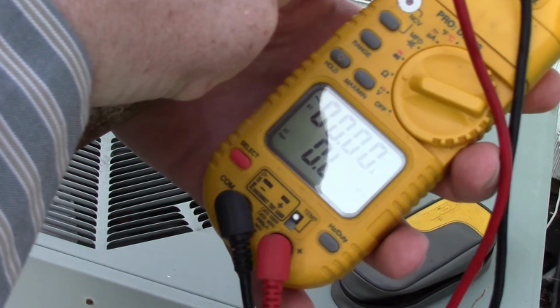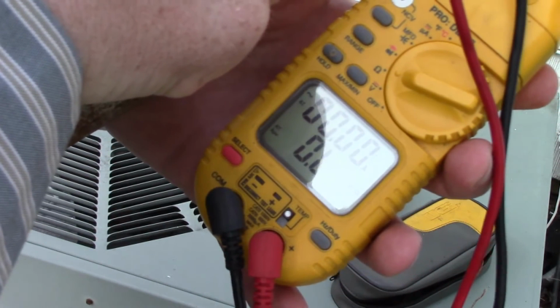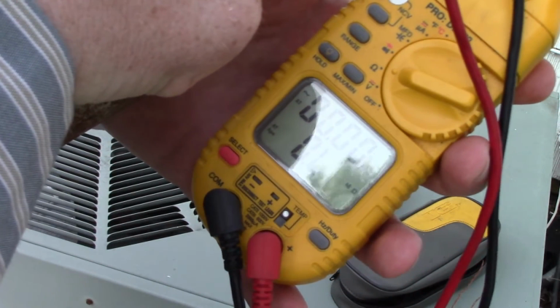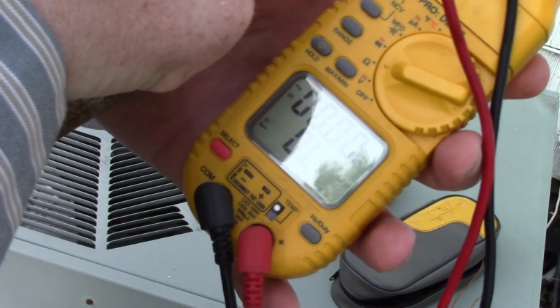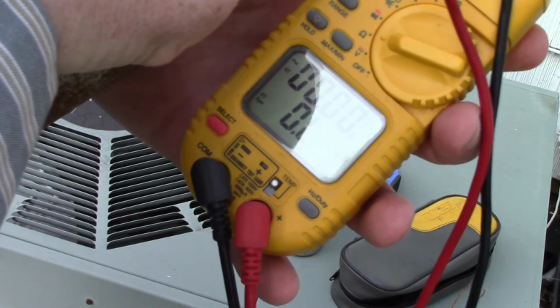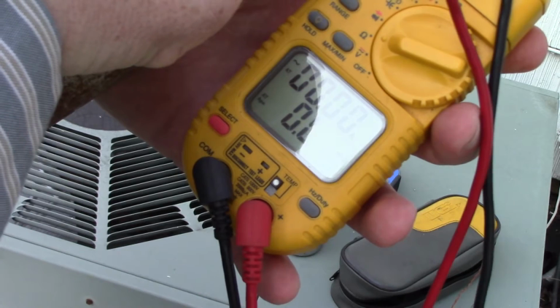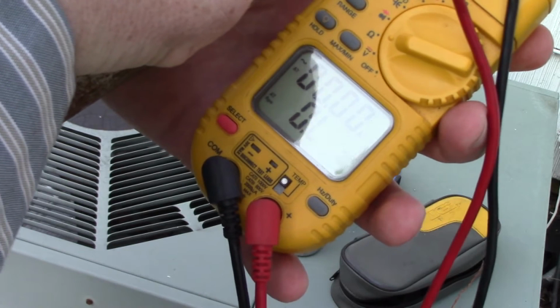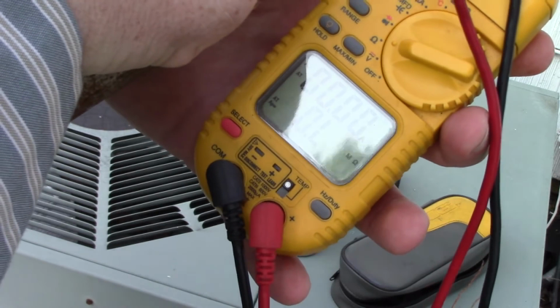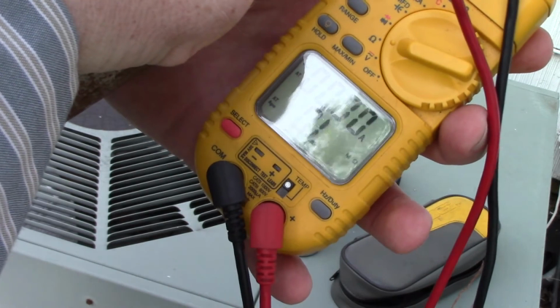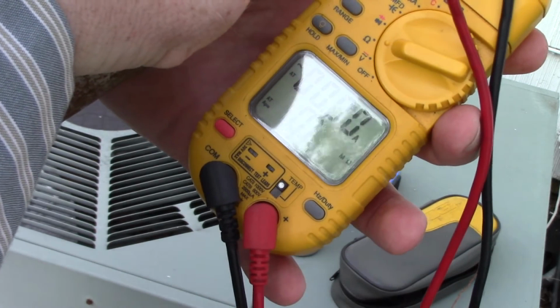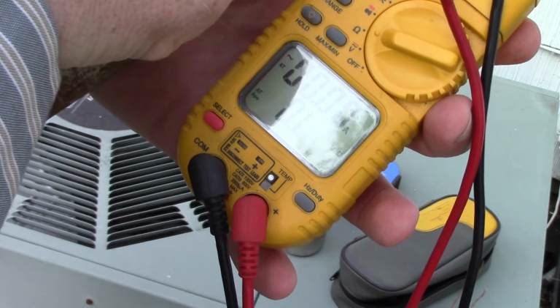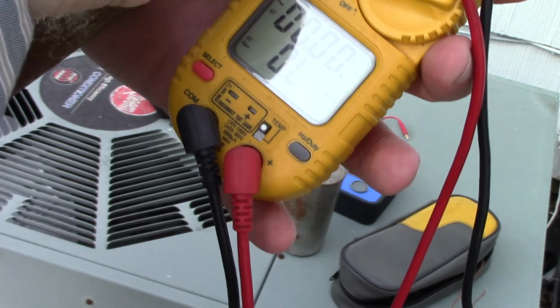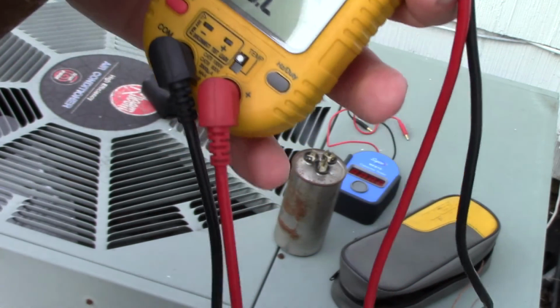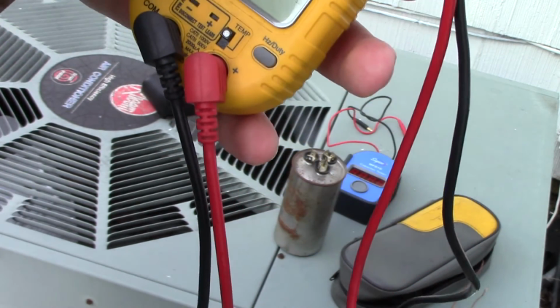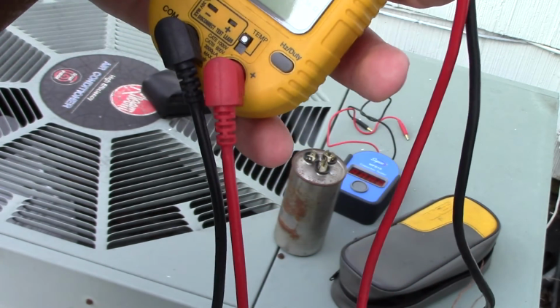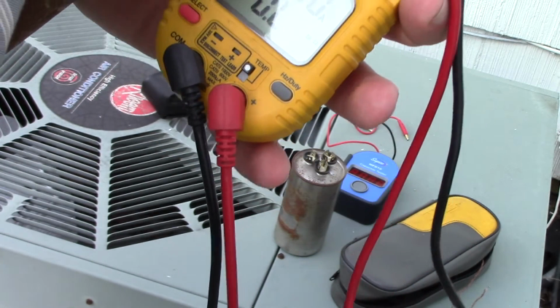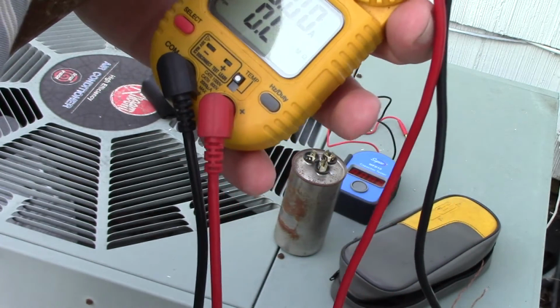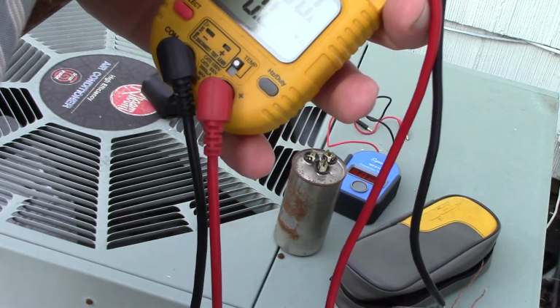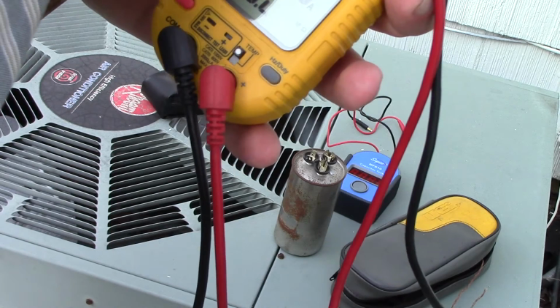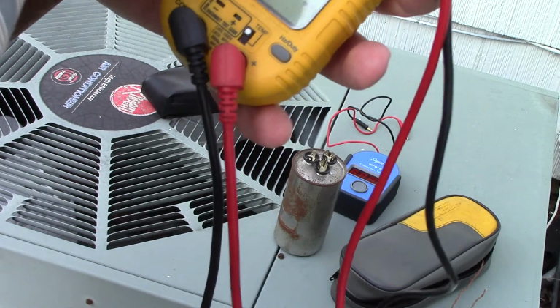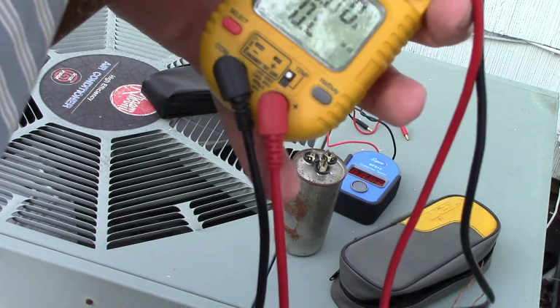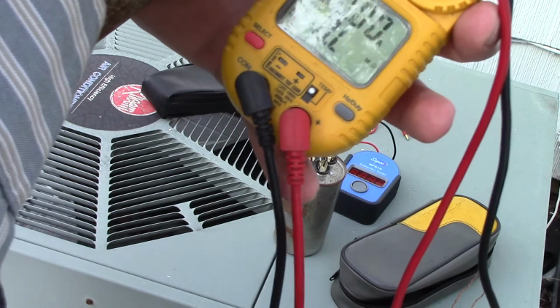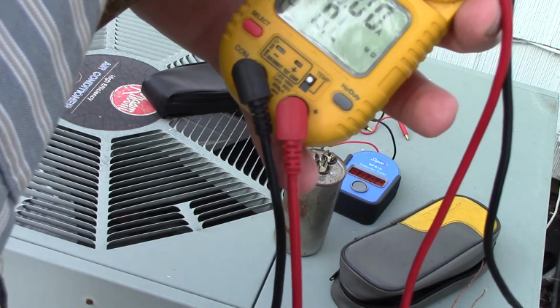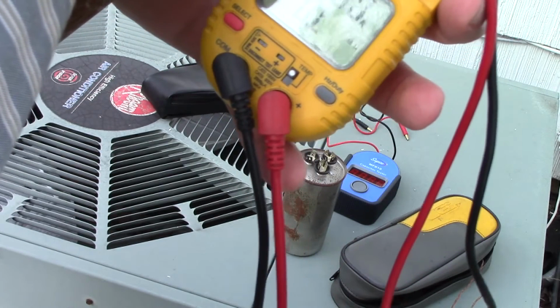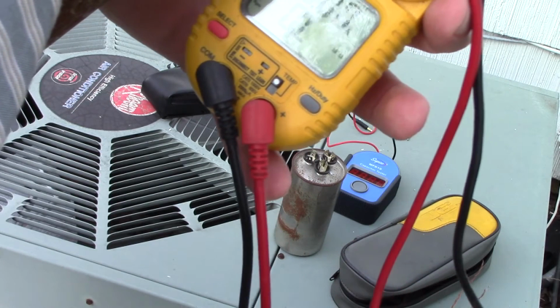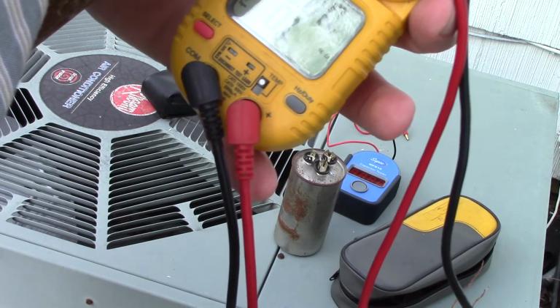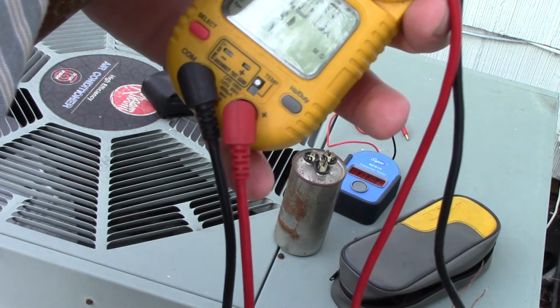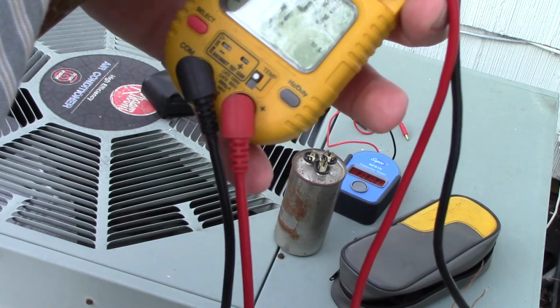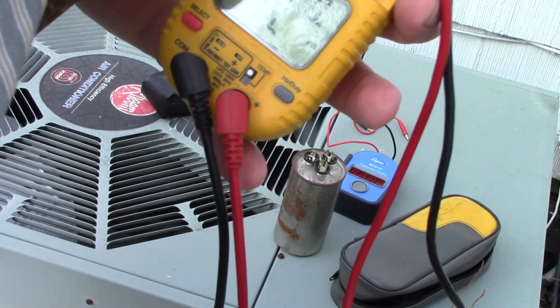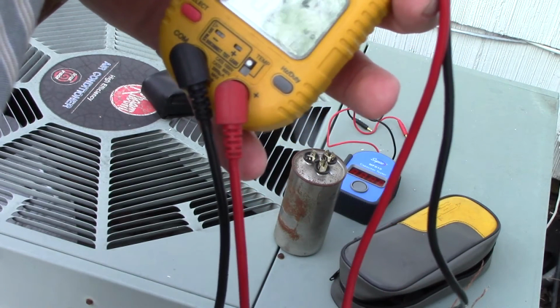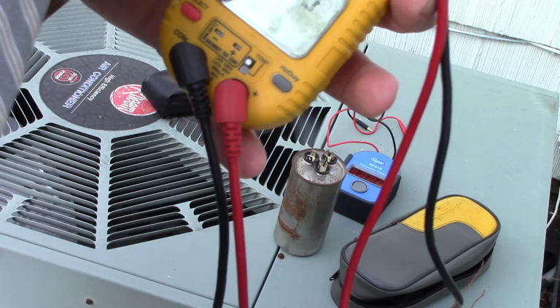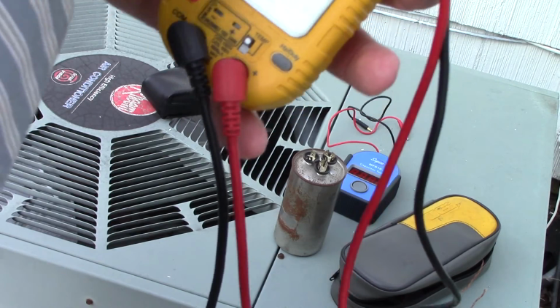What you want to see if the capacitor is good is the reading going down to zero and then rising back up to OL or infinity — that would signal a good capacitor. If the needle or reading doesn't move at all, that means the capacitor is going bad.